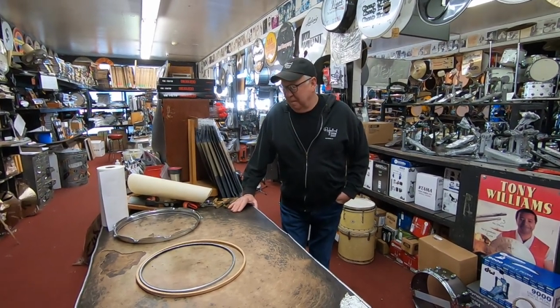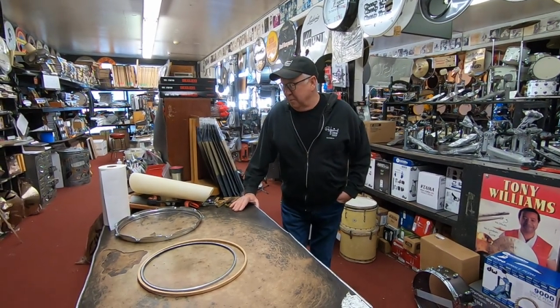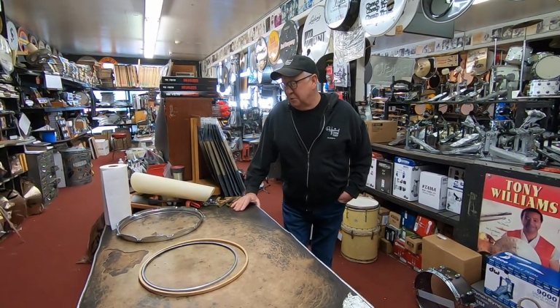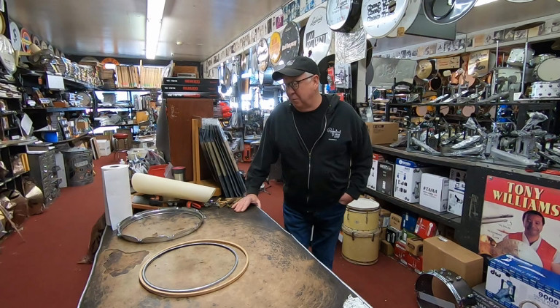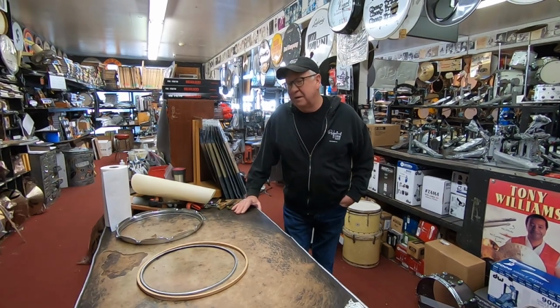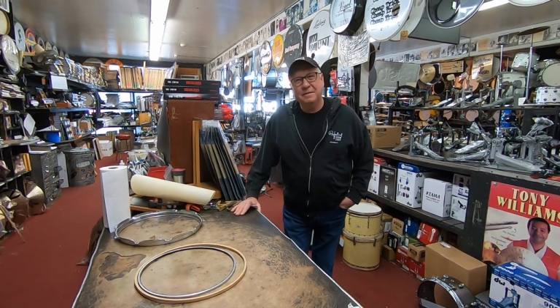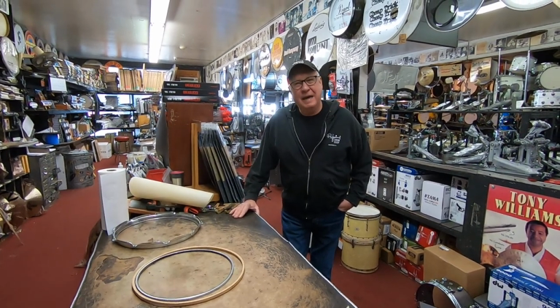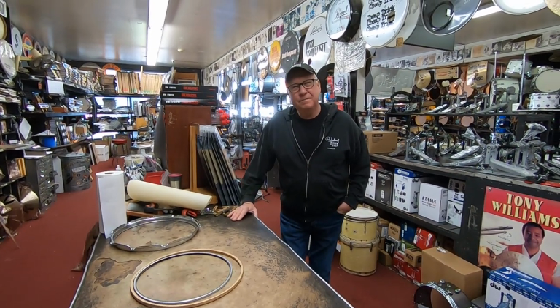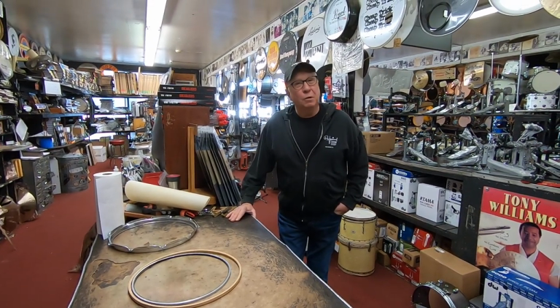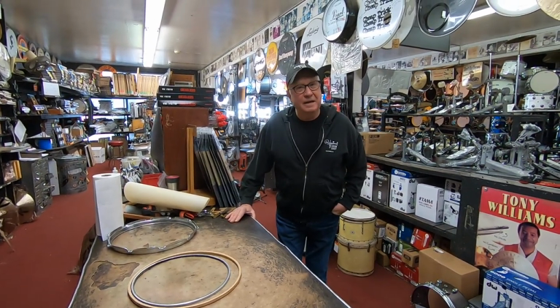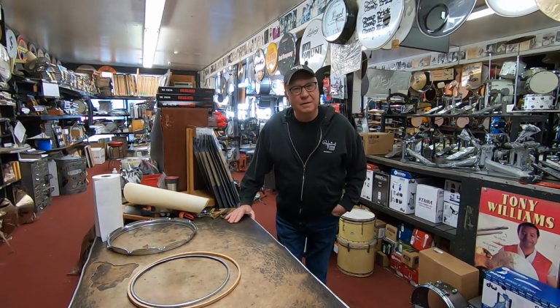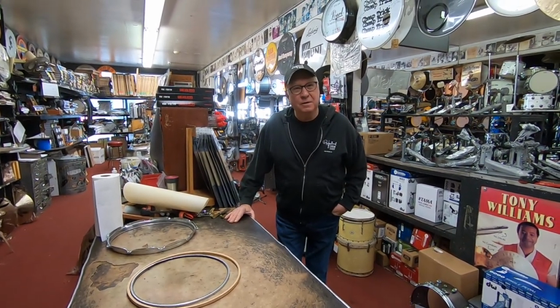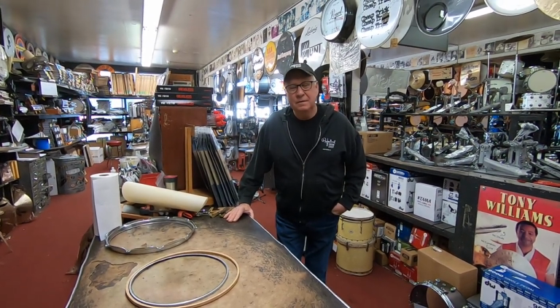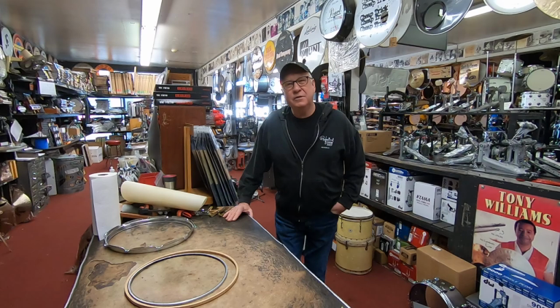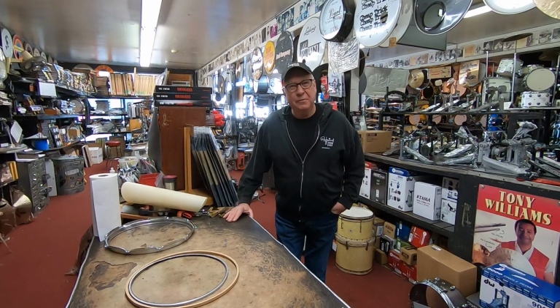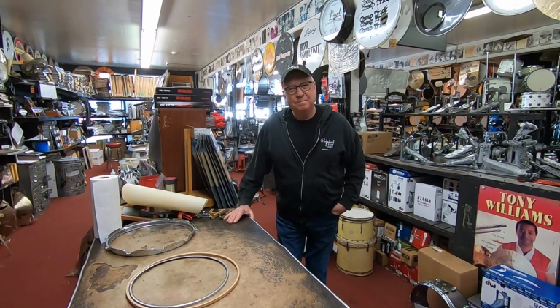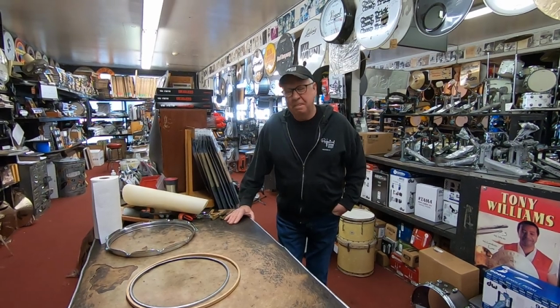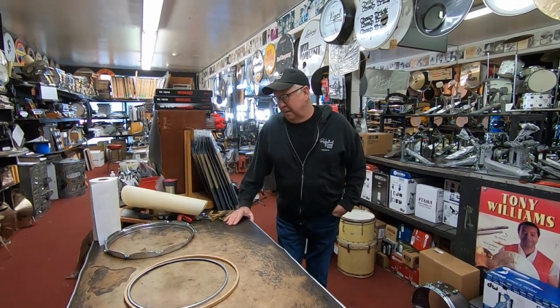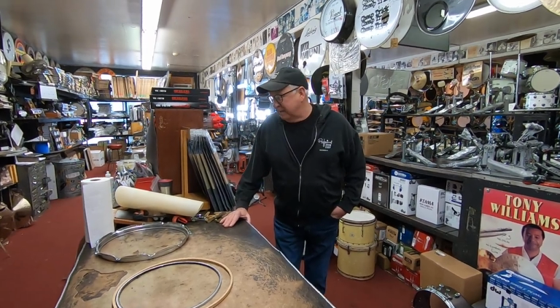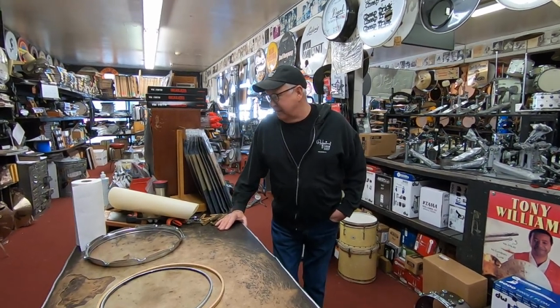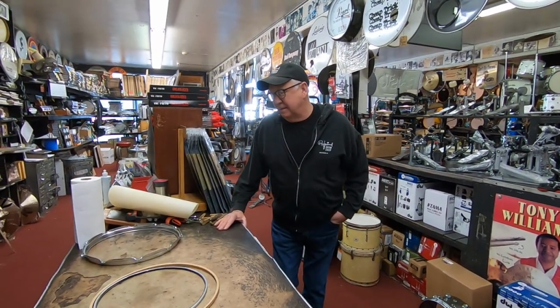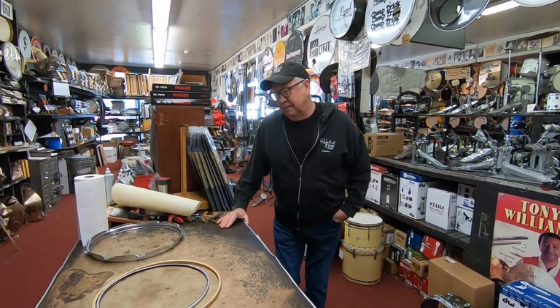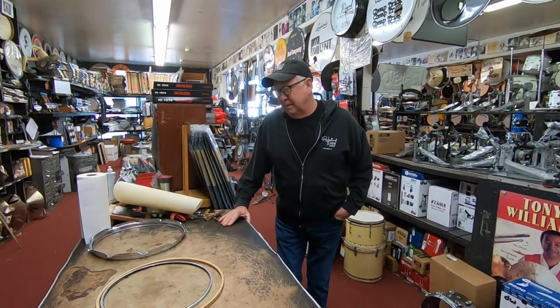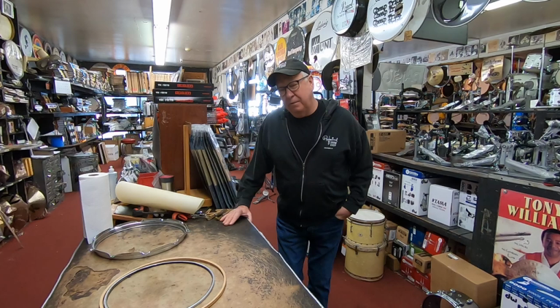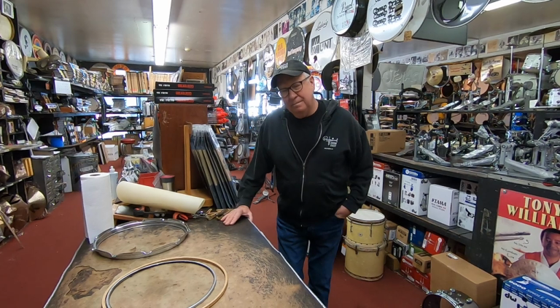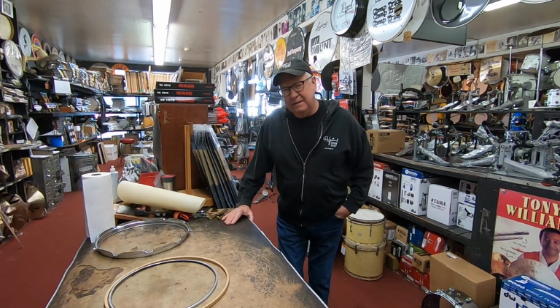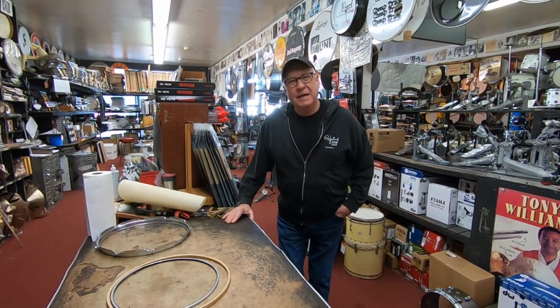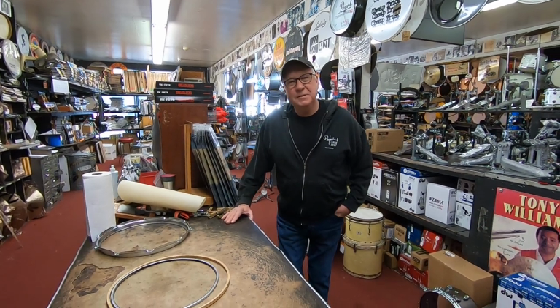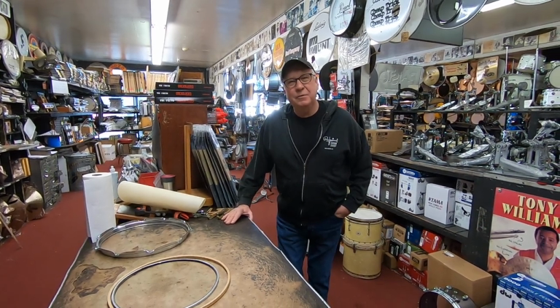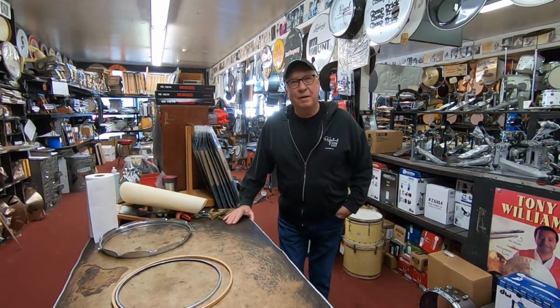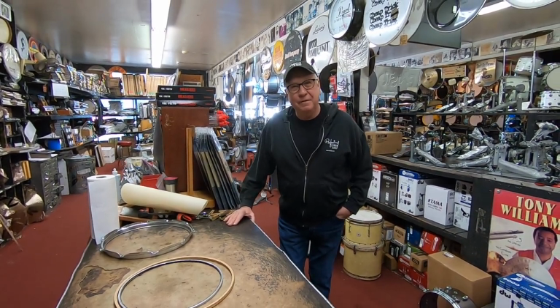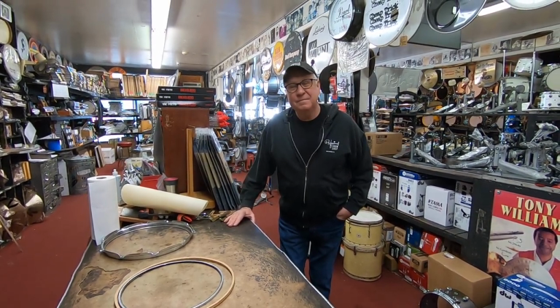We are going to show everyone how to tuck a calf or goatskin head onto a snare drum. It's a process that's not done very many times nowadays, but I've been doing it all my life here.